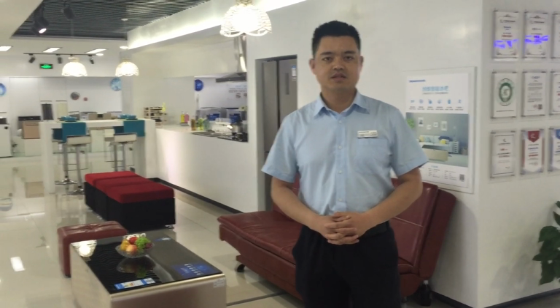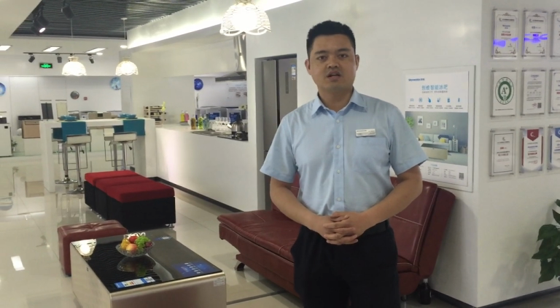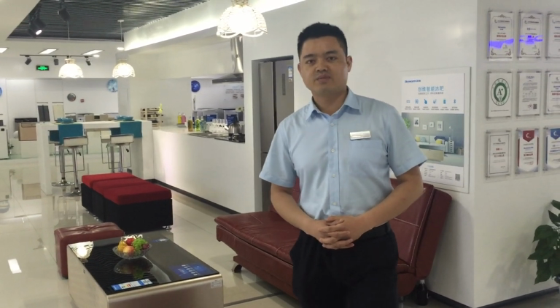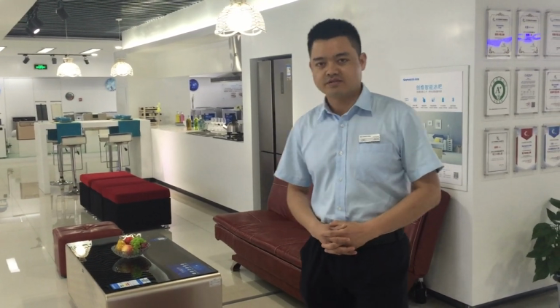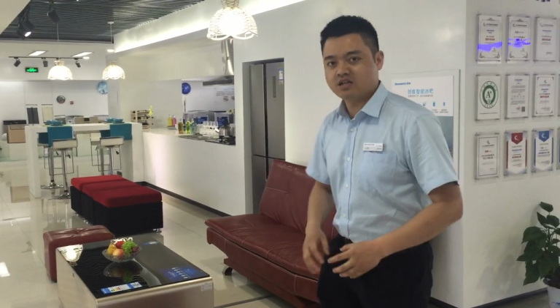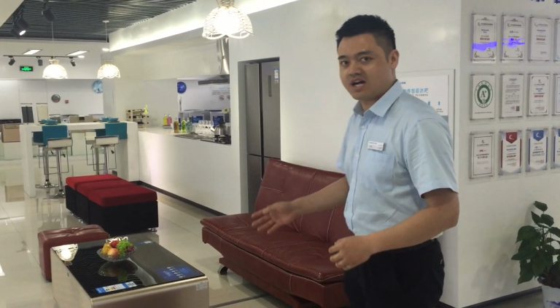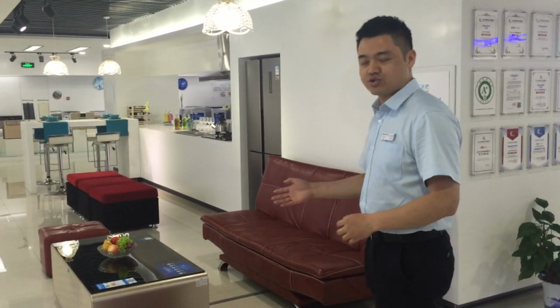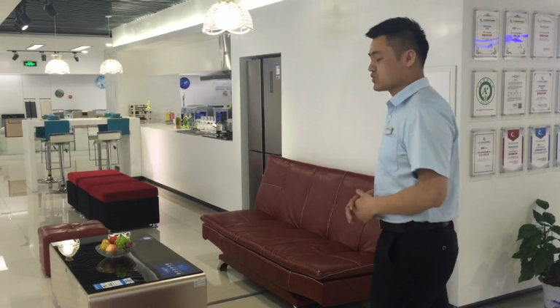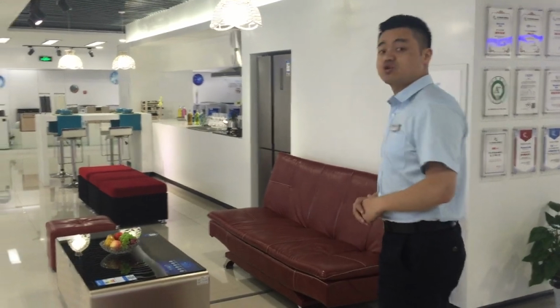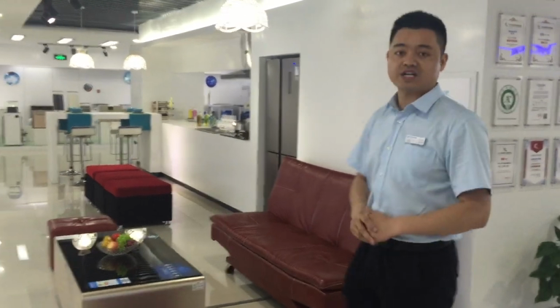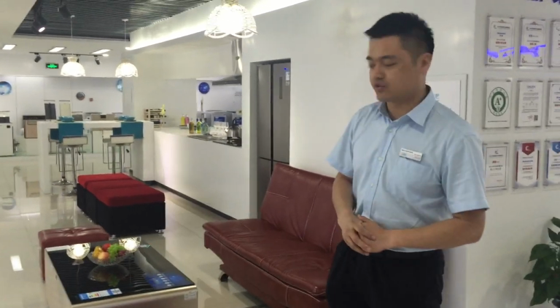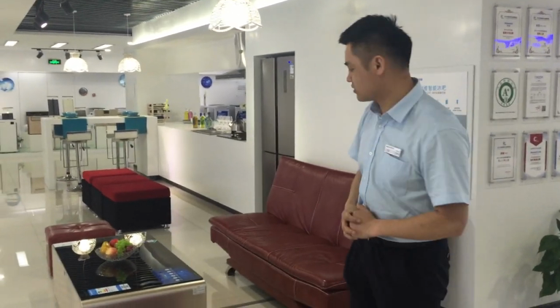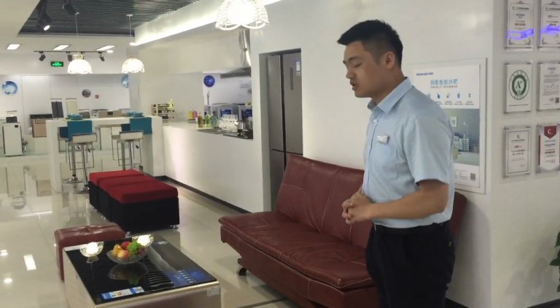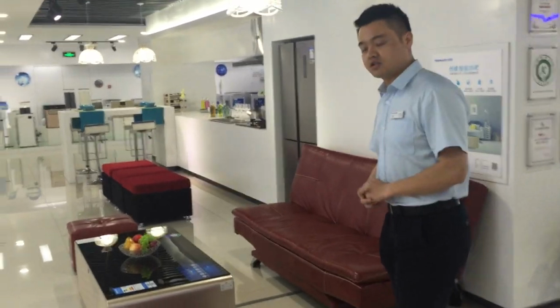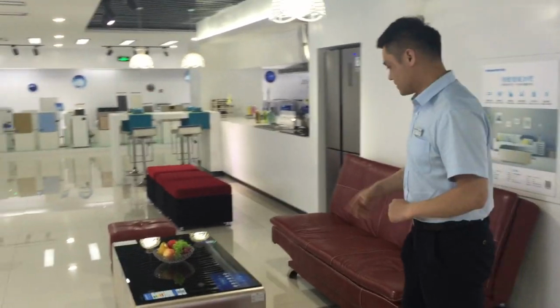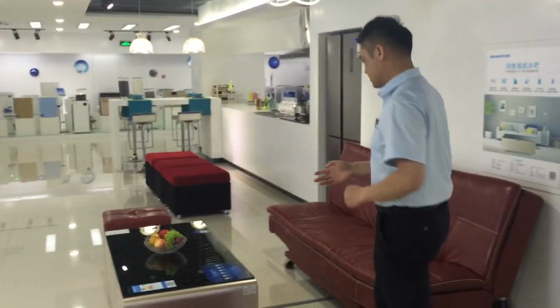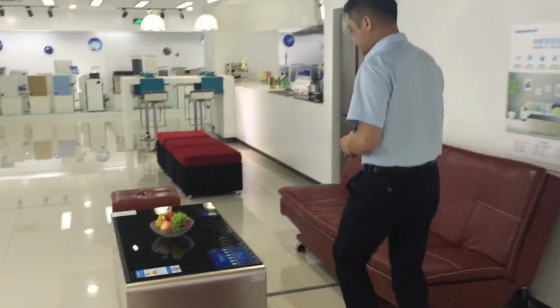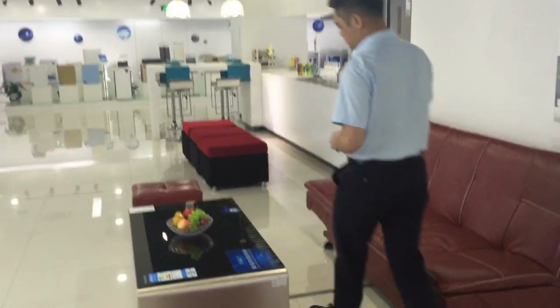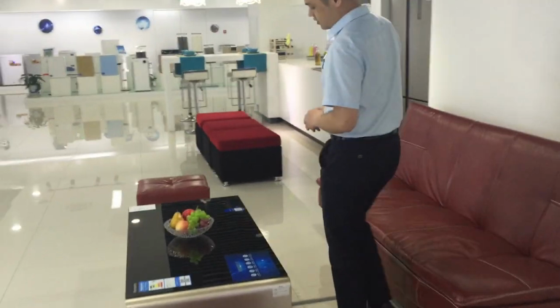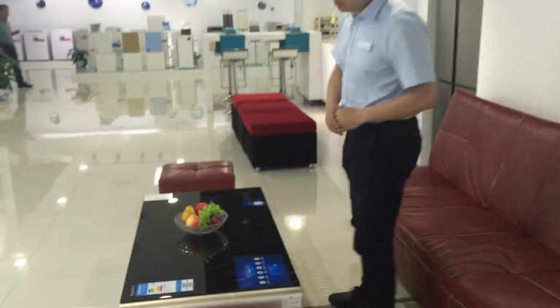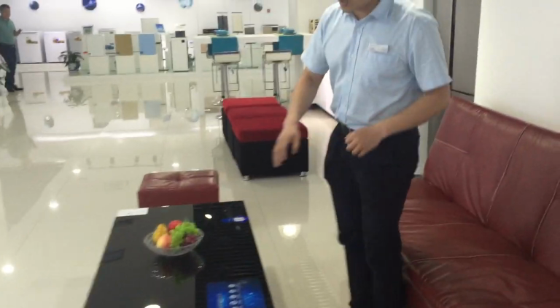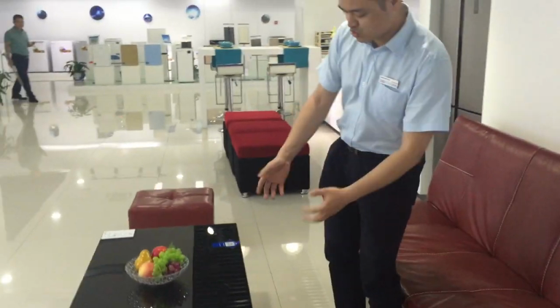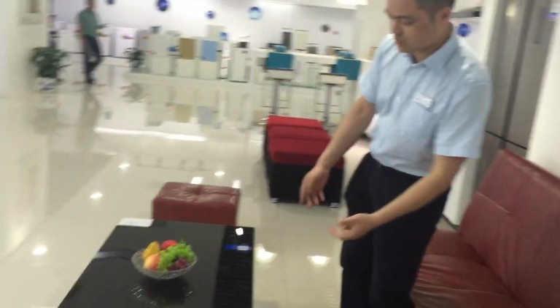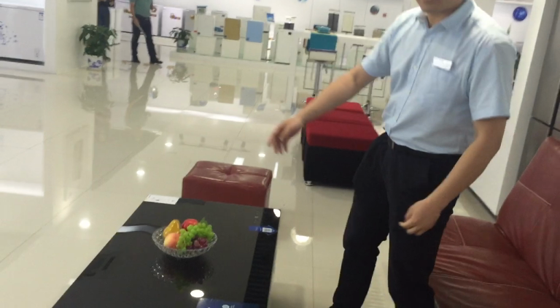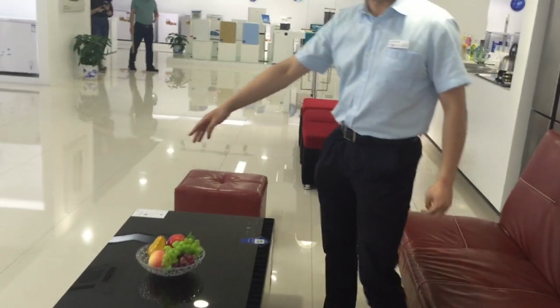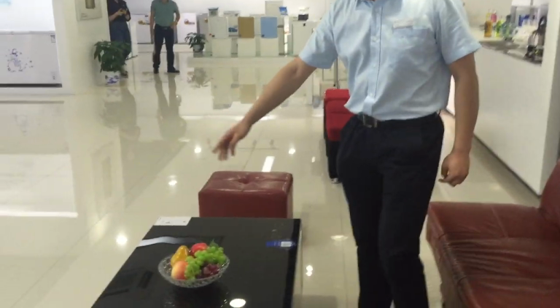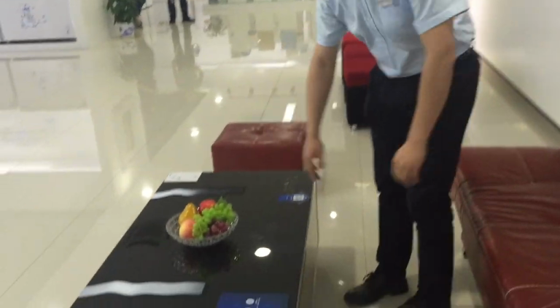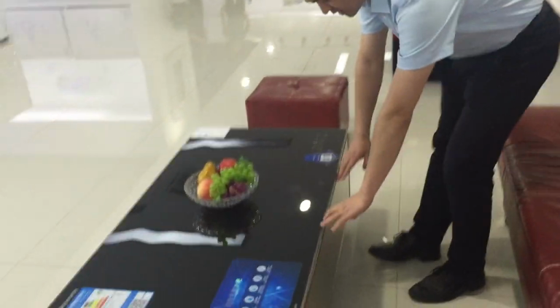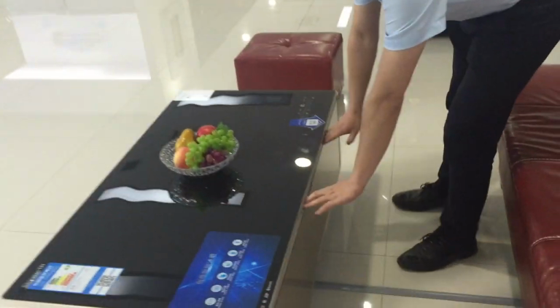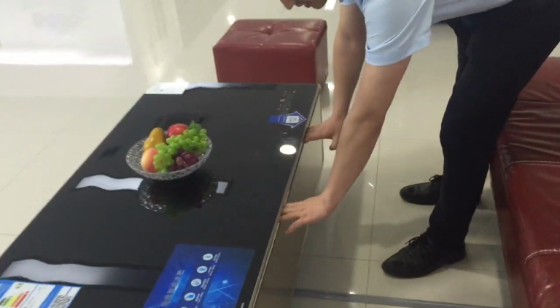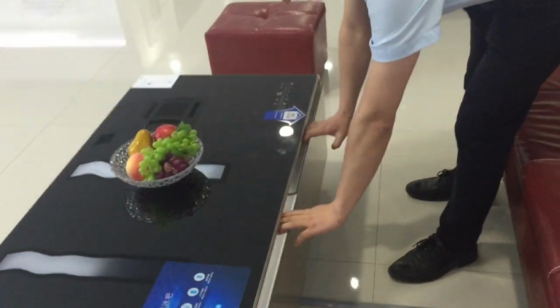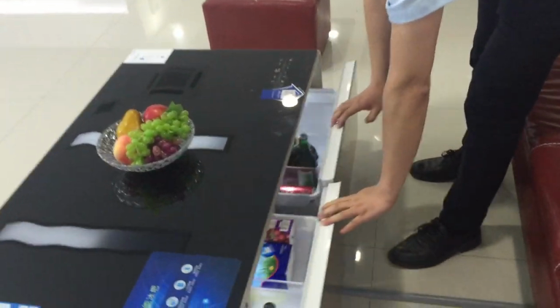Hello everybody, I would like to introduce a new product for you. Here, the Rapturator drawers with music speakers. Please take a look.